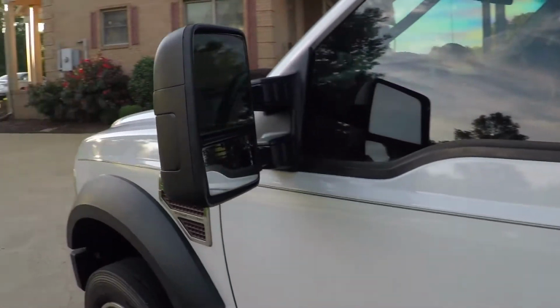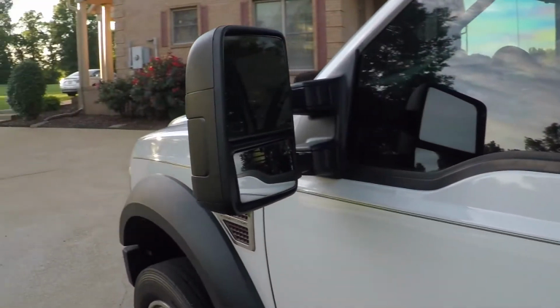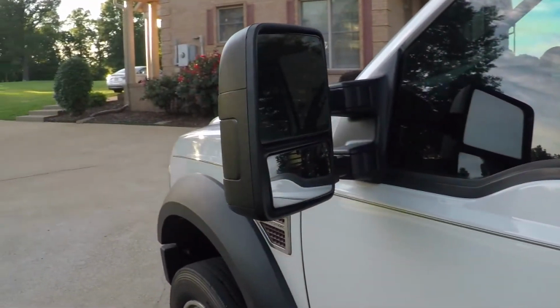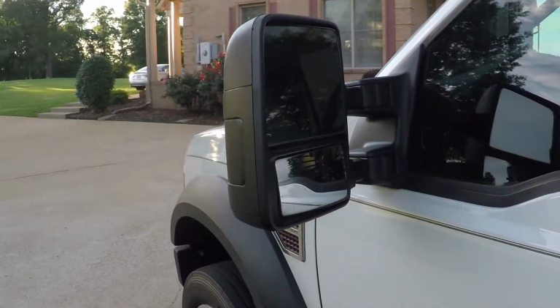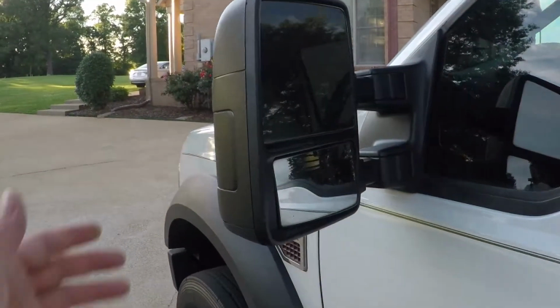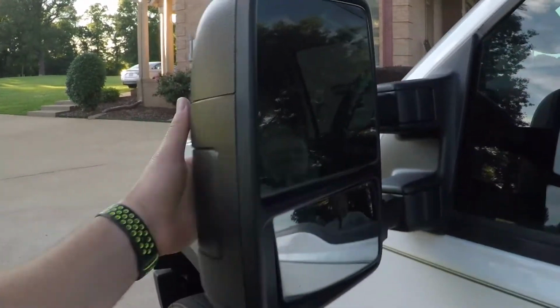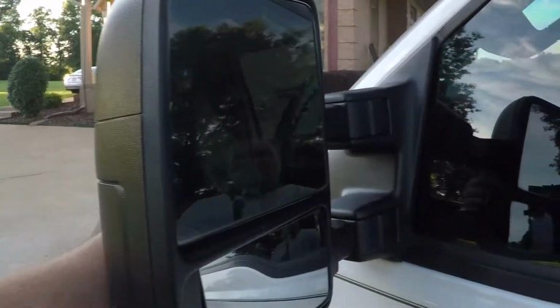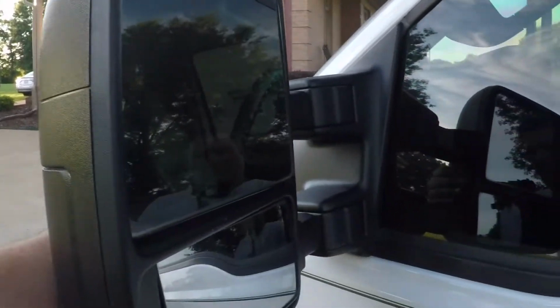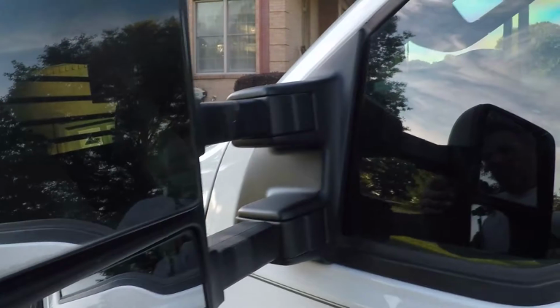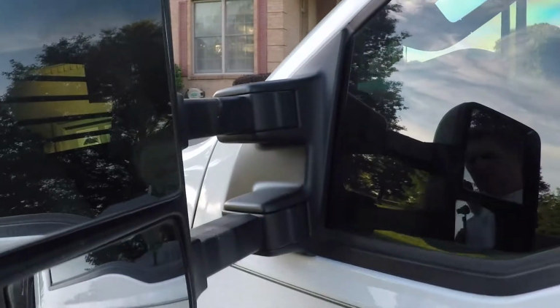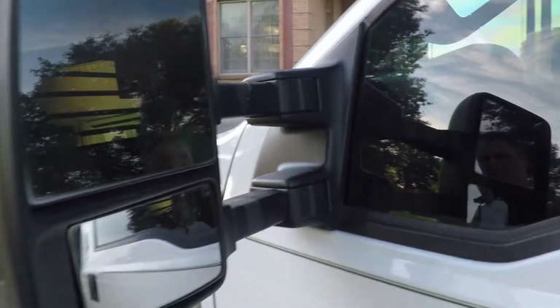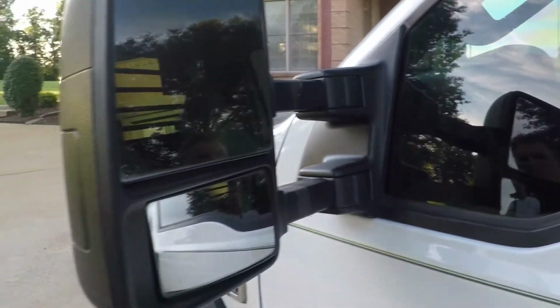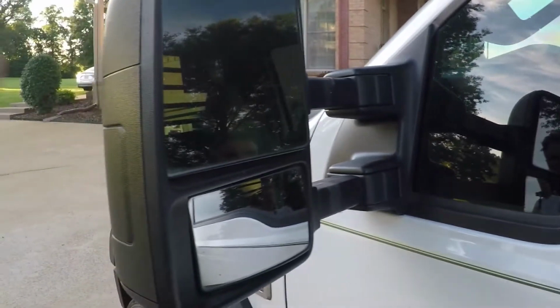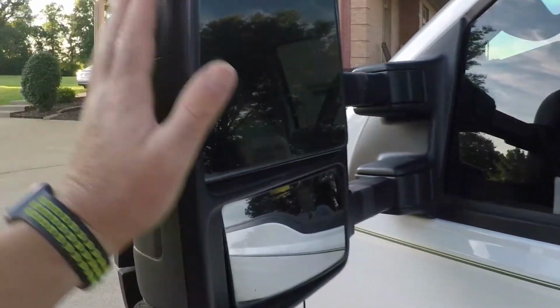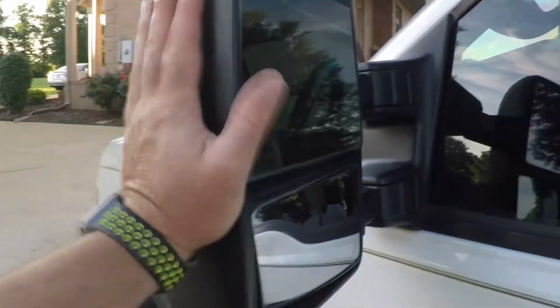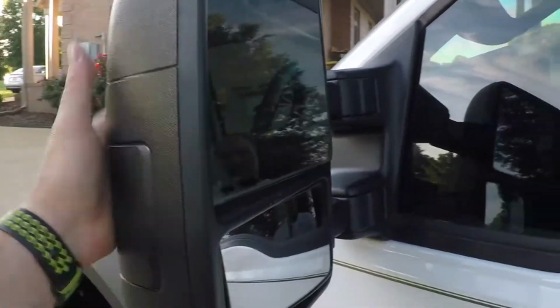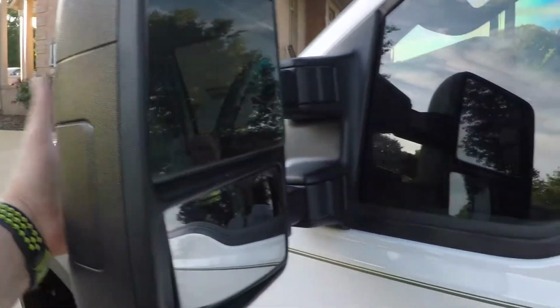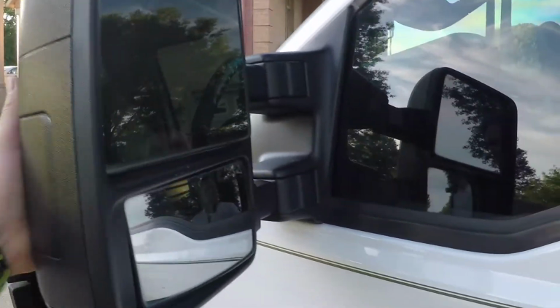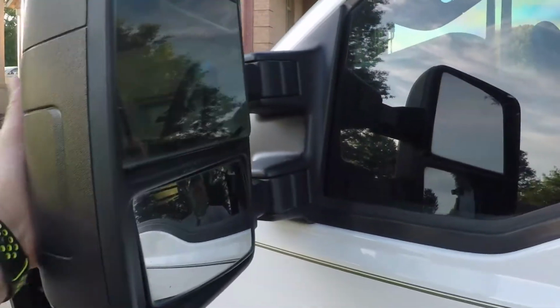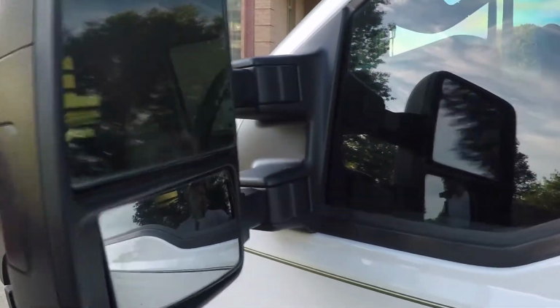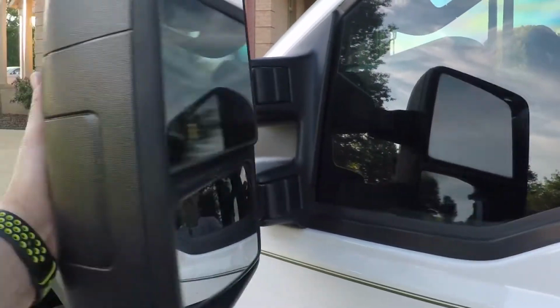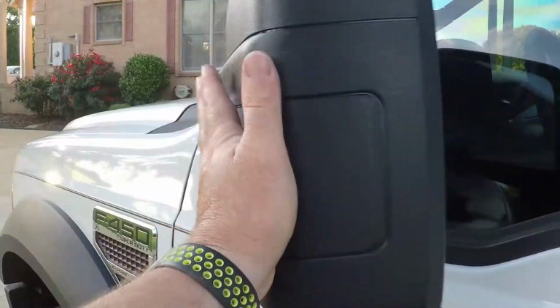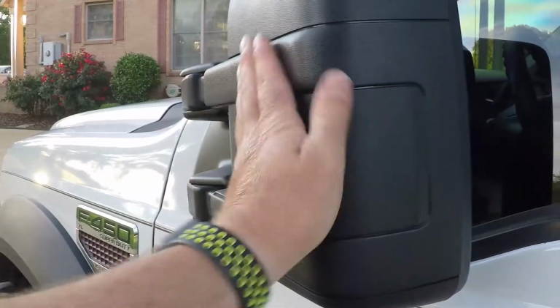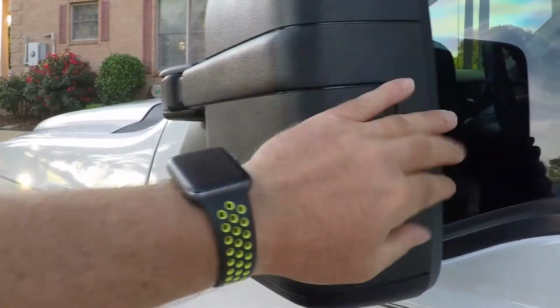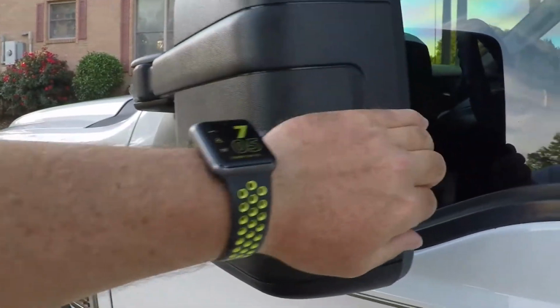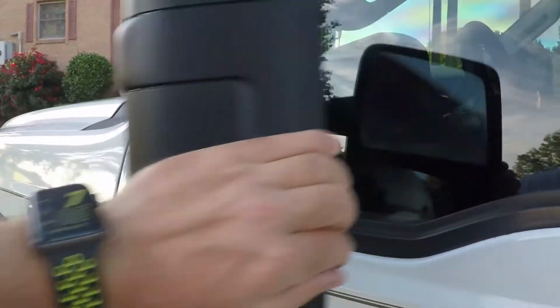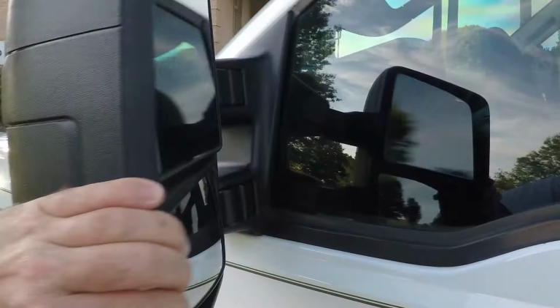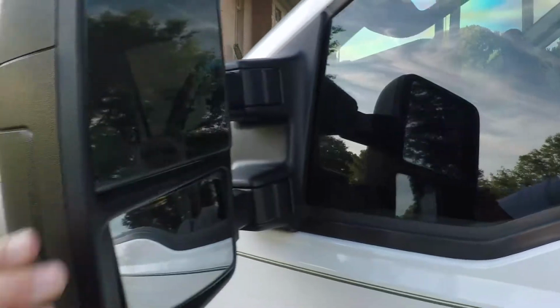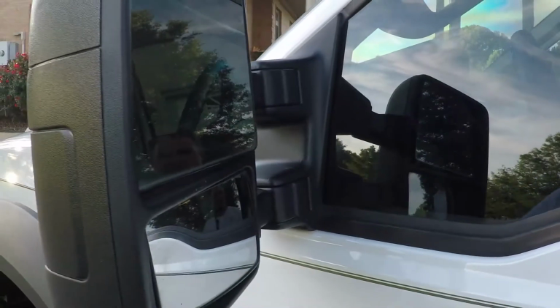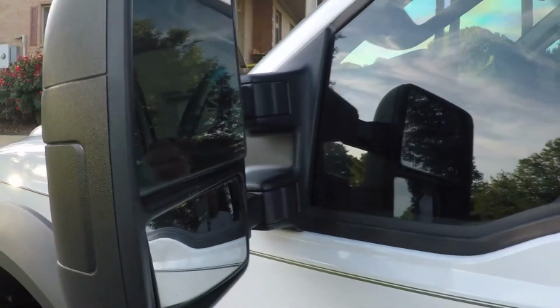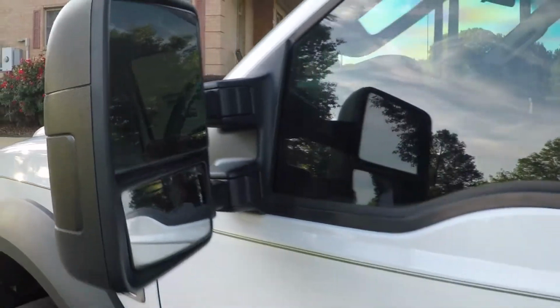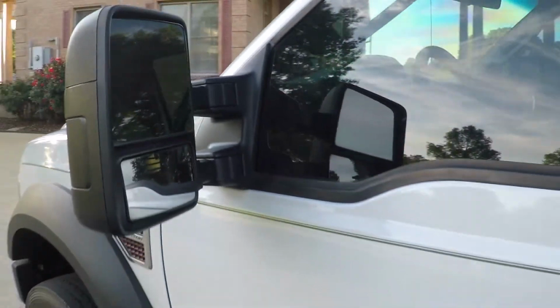It's got the tow mirrors. They pull out and they also fold. It's easier with two hands.